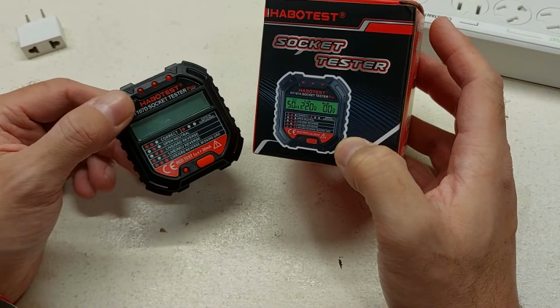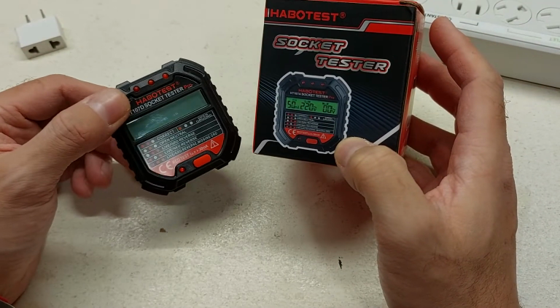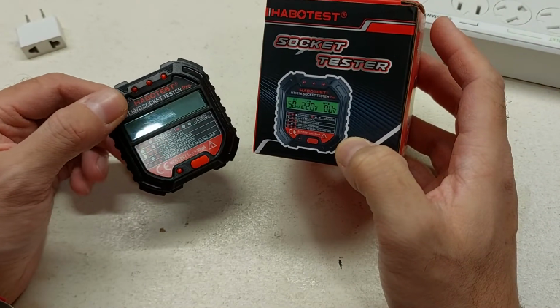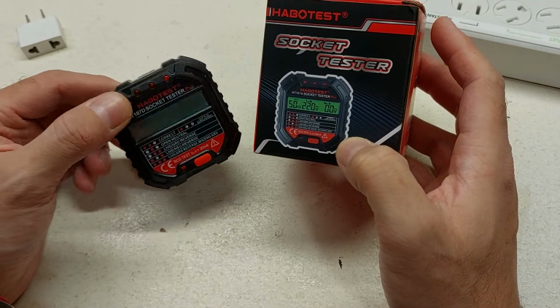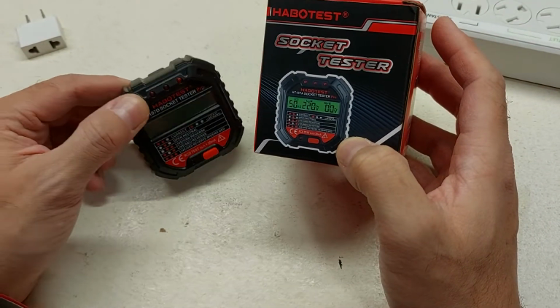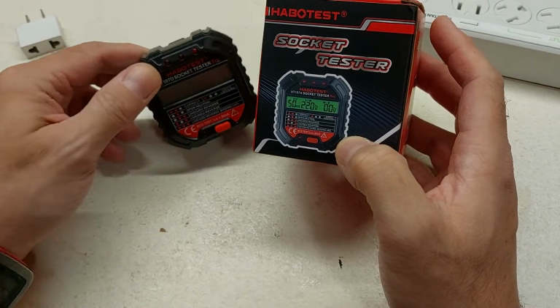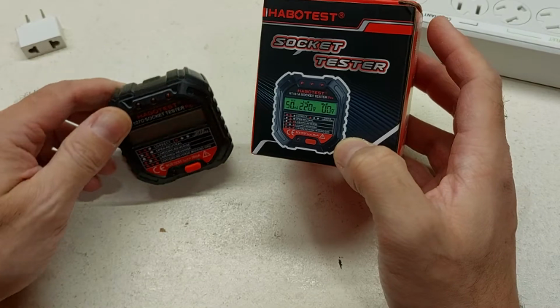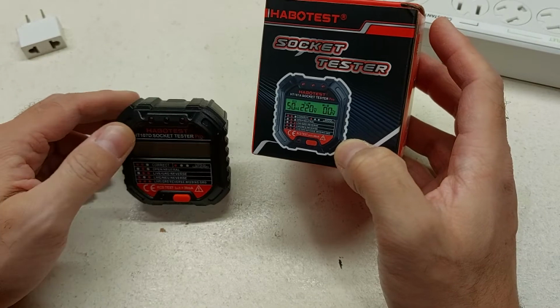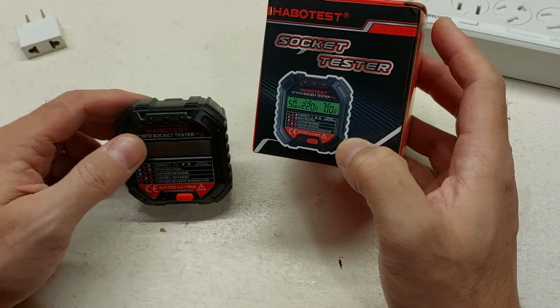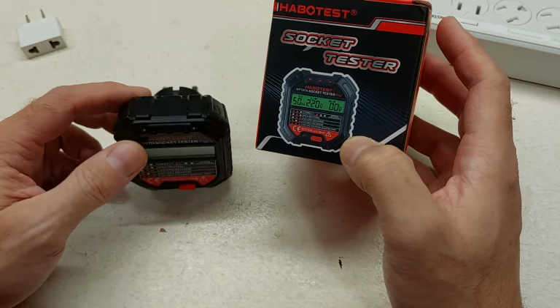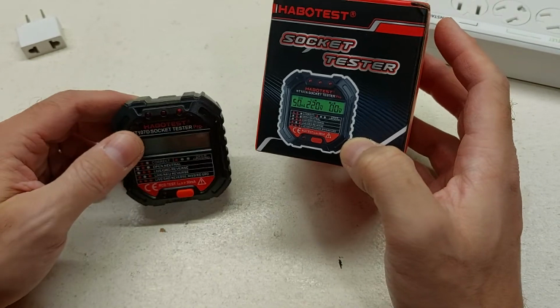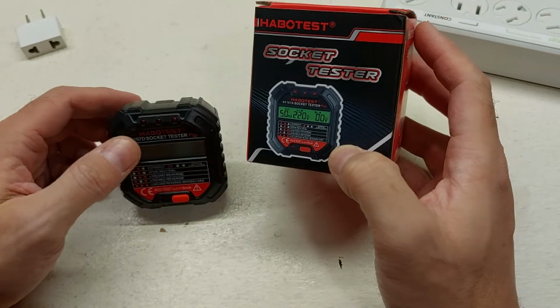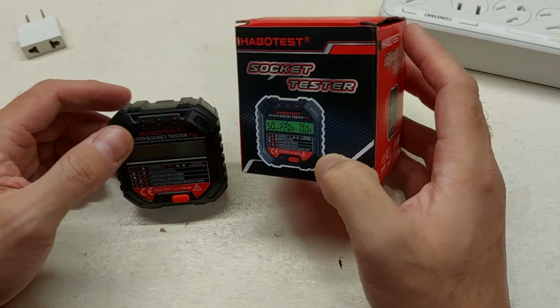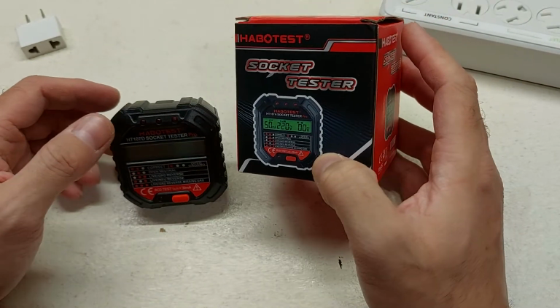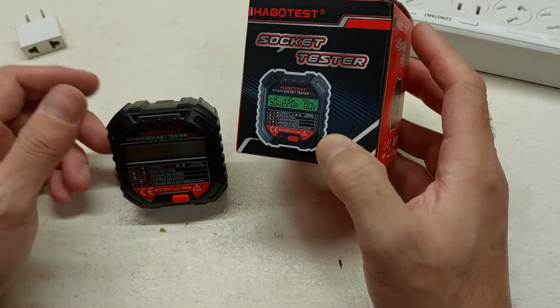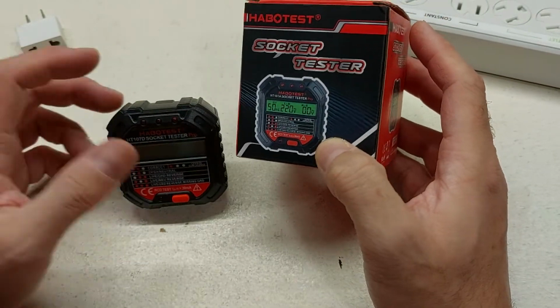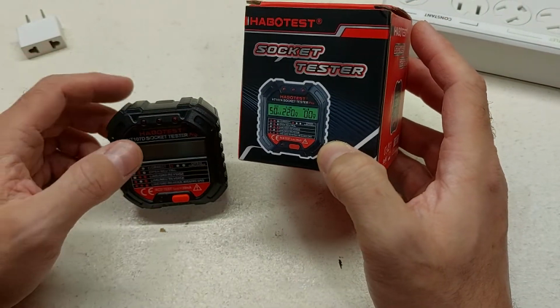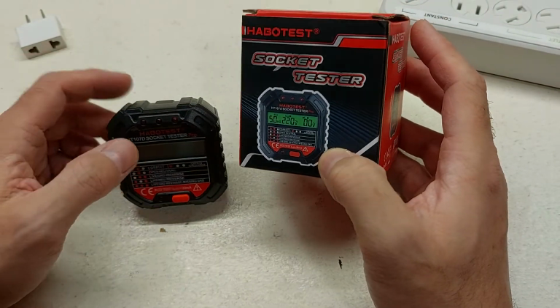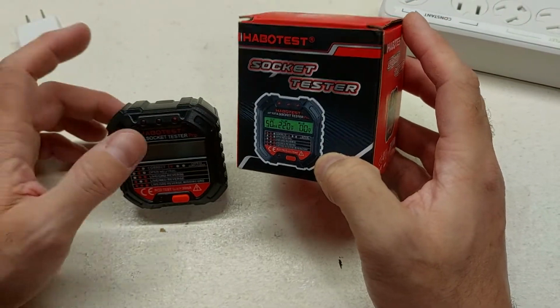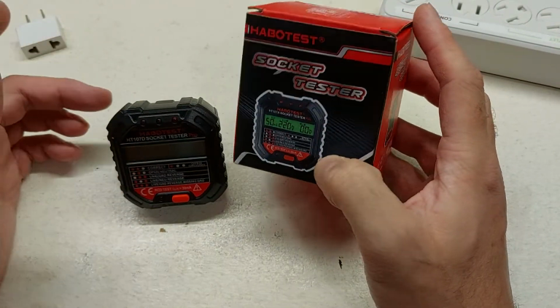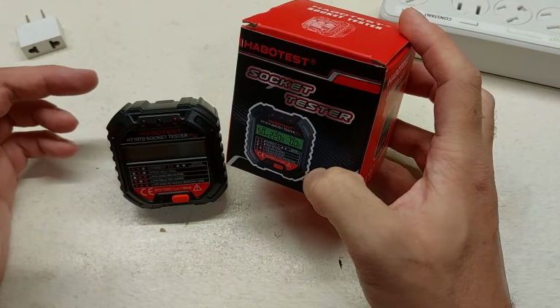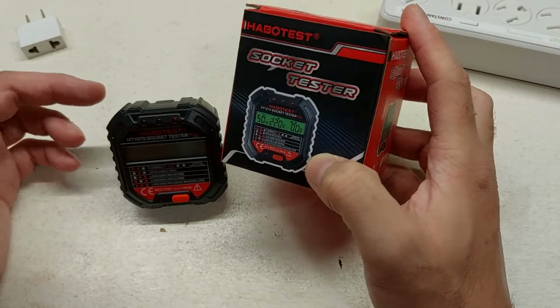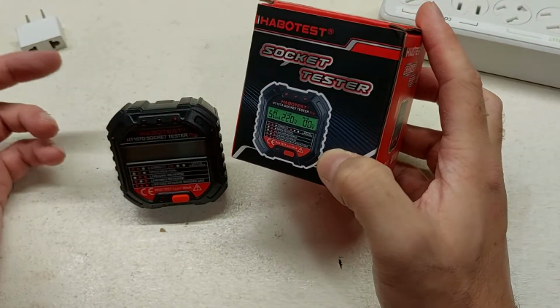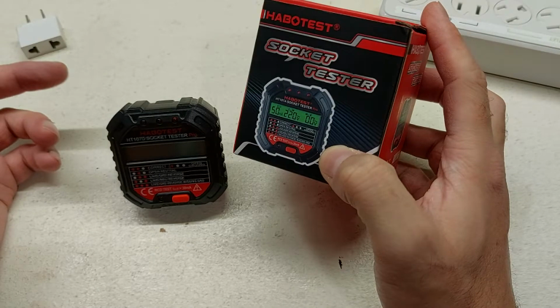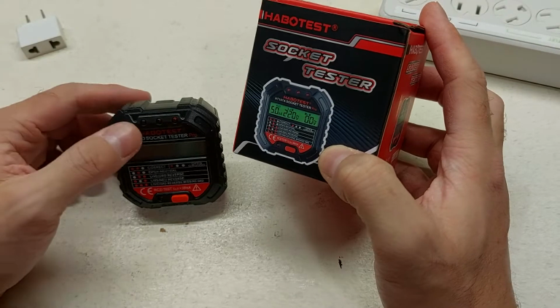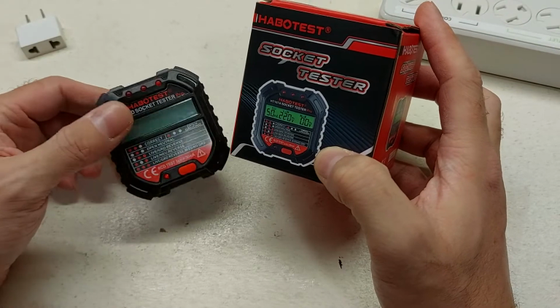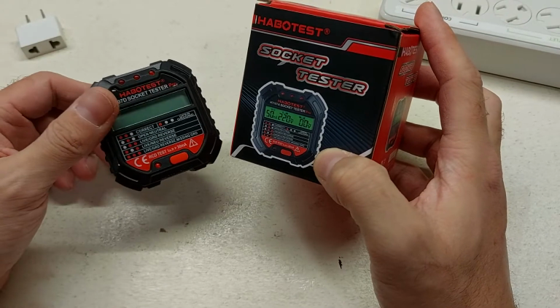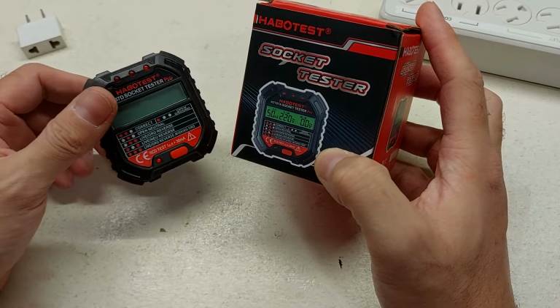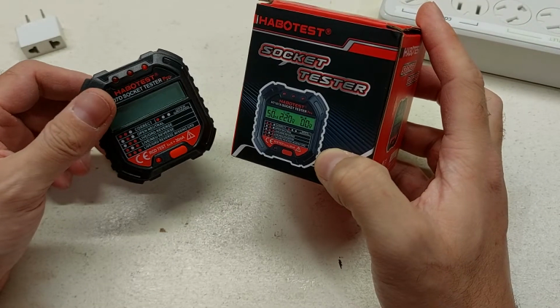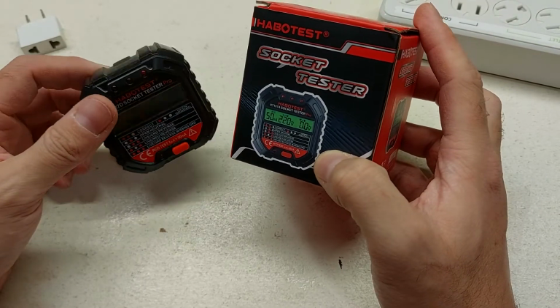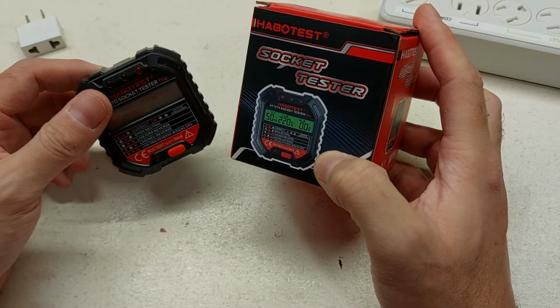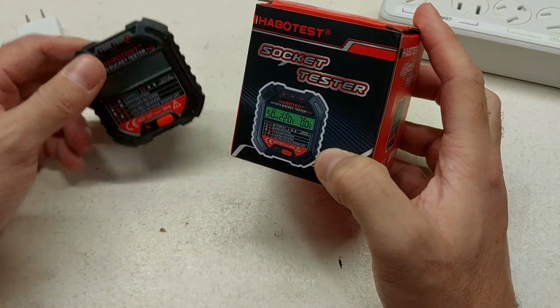I'm not intending to leave it plugged into the wall for hours and hours at a time. So the first thing to do is make sure that the circuitry in here actually works.